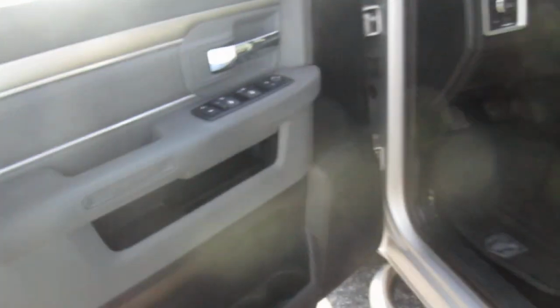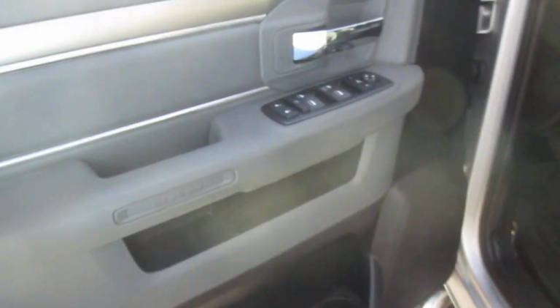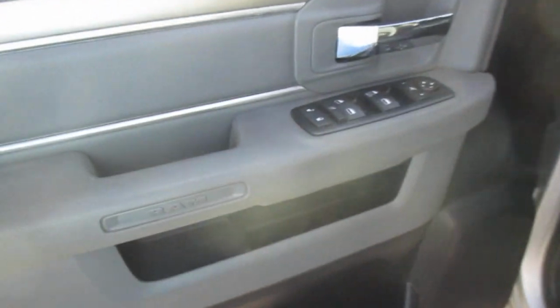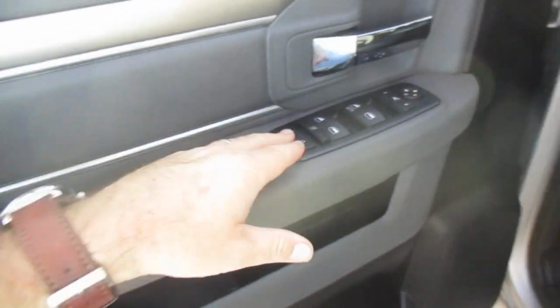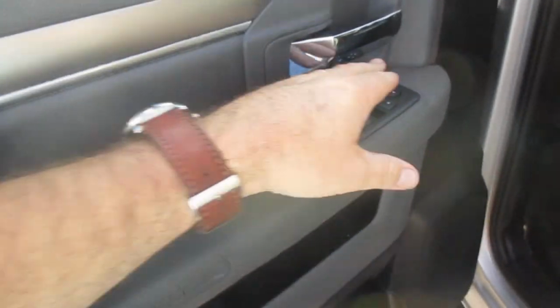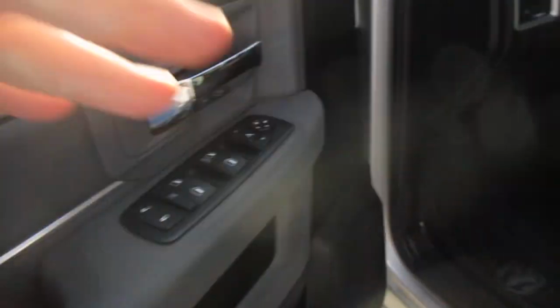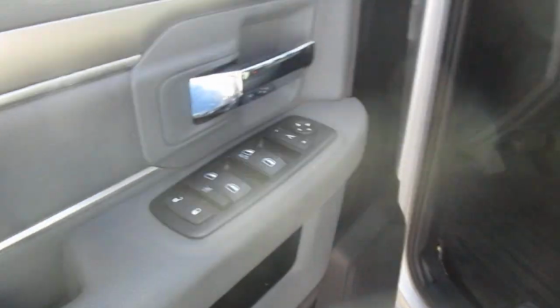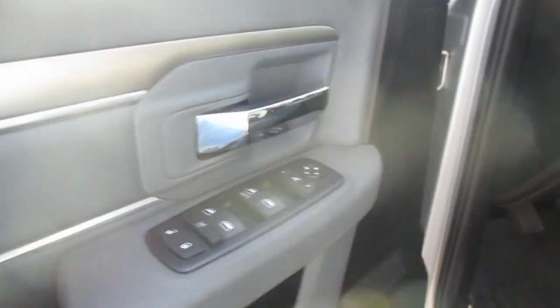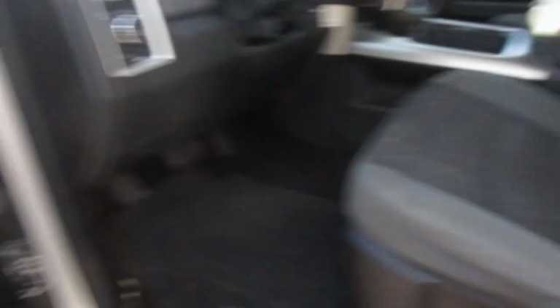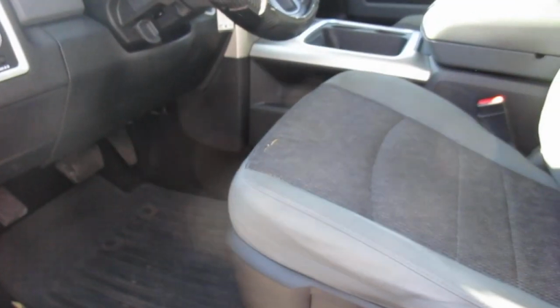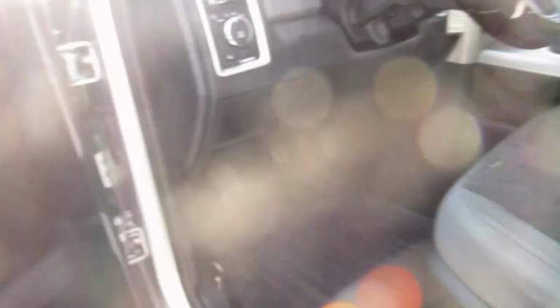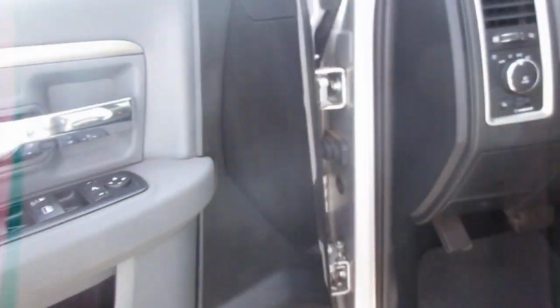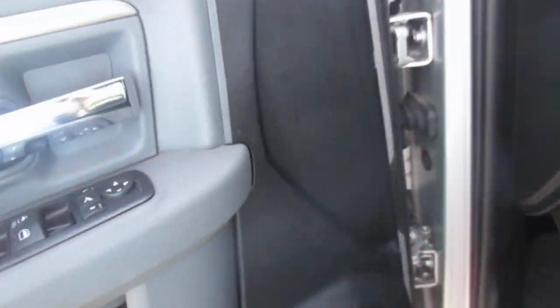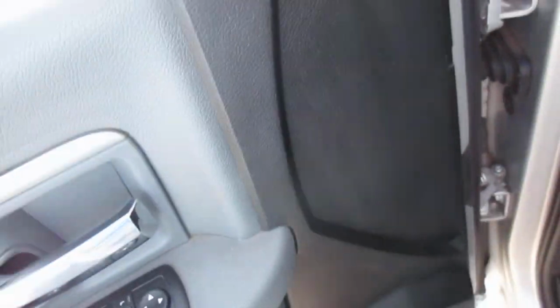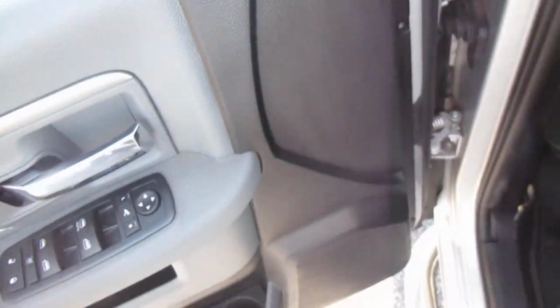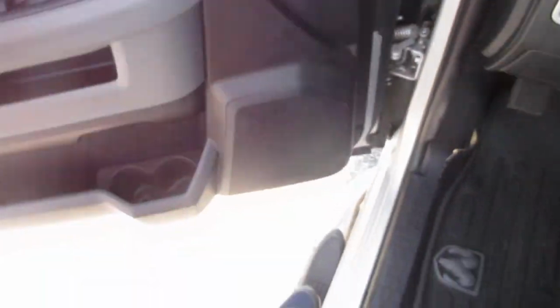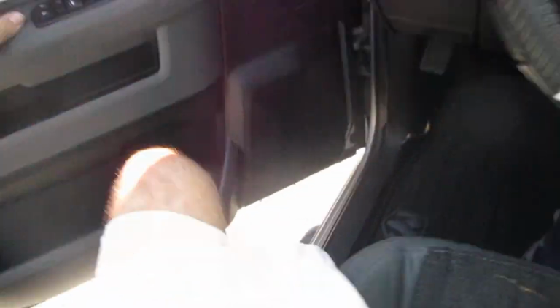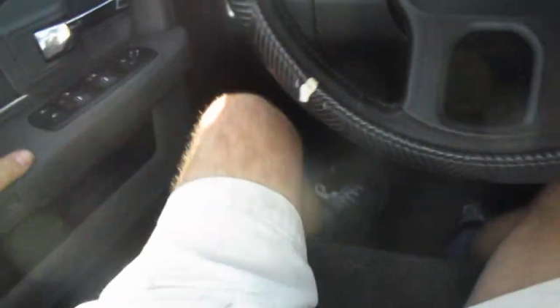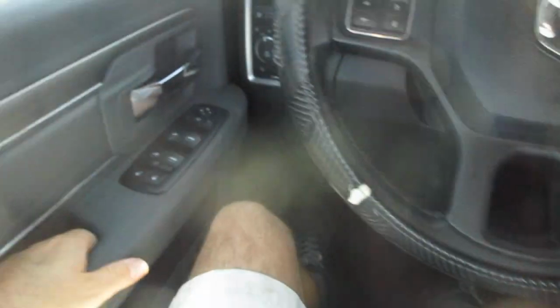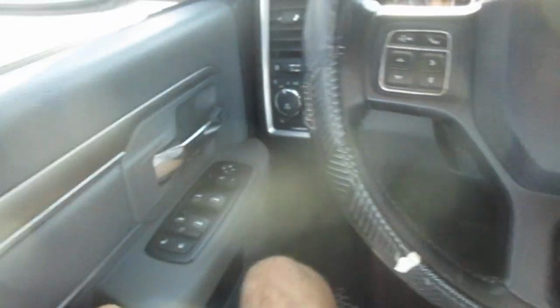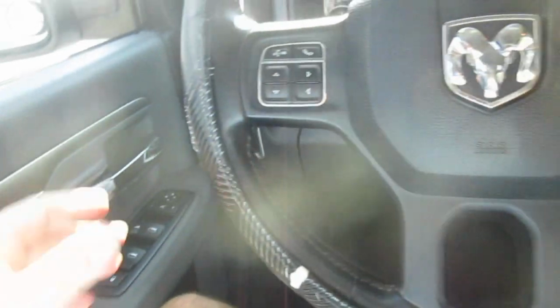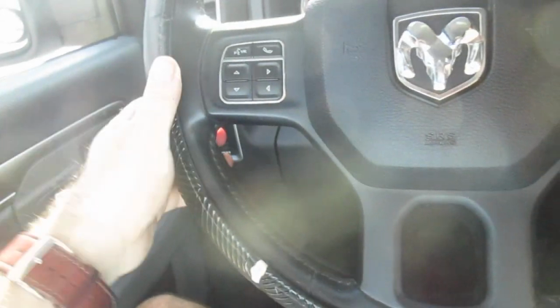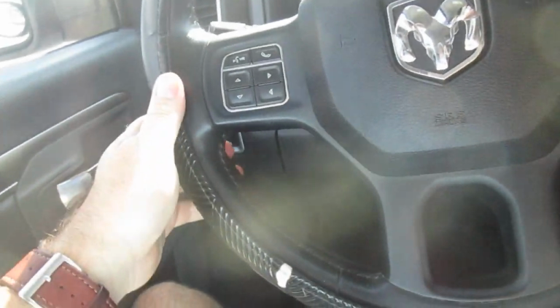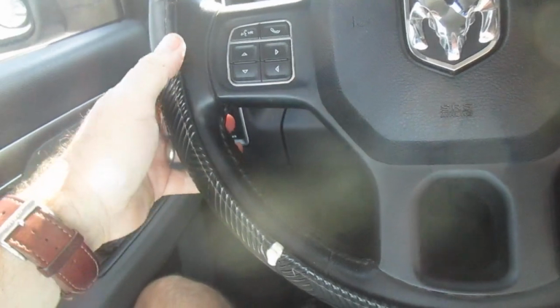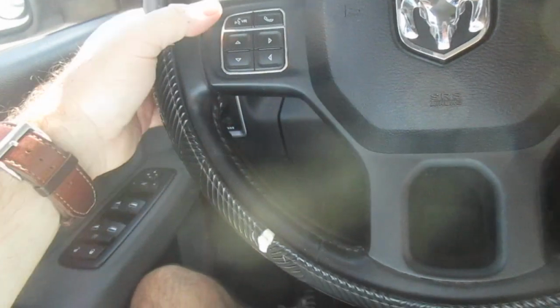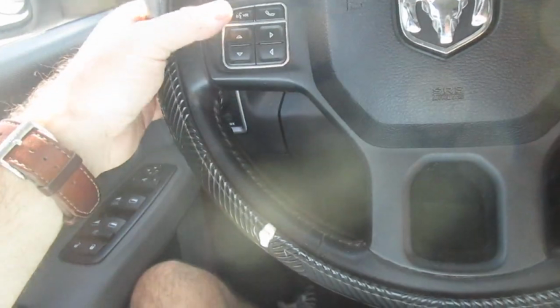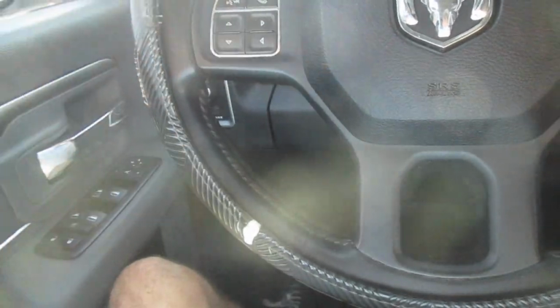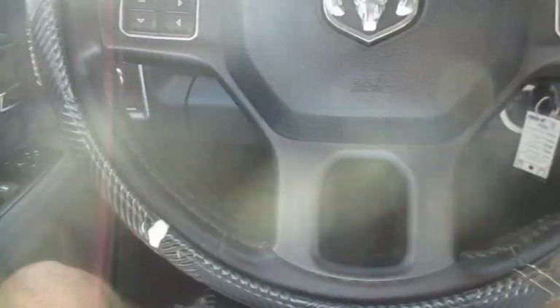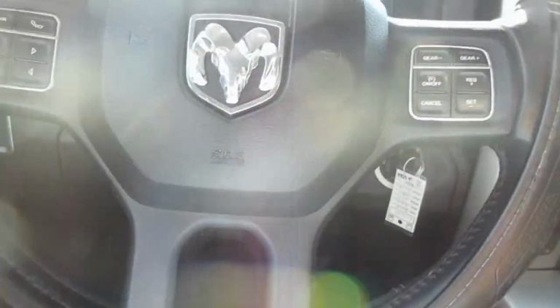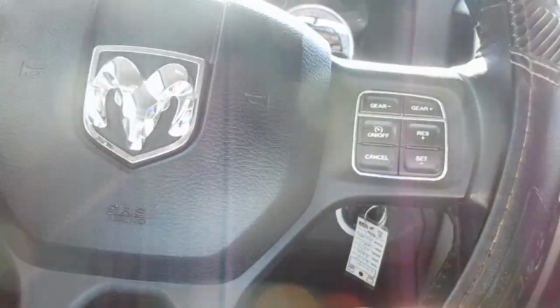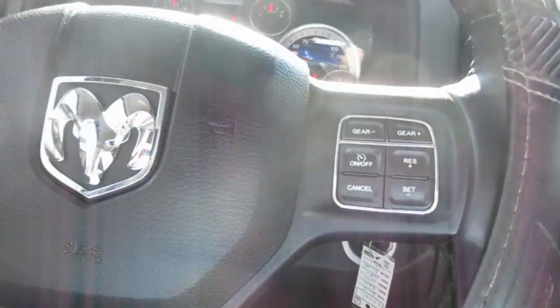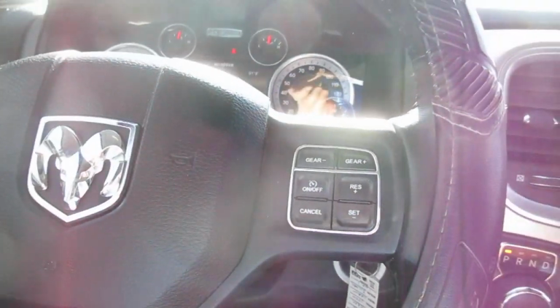Power windows, power door locks, and mirror controls all on the door panel. Power driver's seat also. On the steering wheel itself you have Bluetooth connectivity on your left hand side, and on your right hand side you have cruise control.